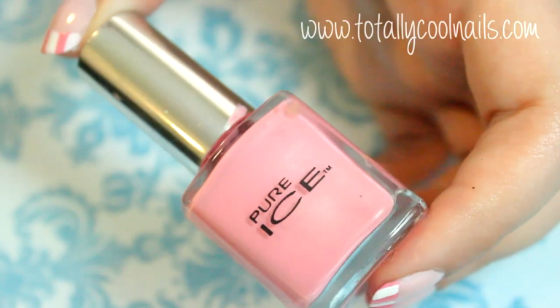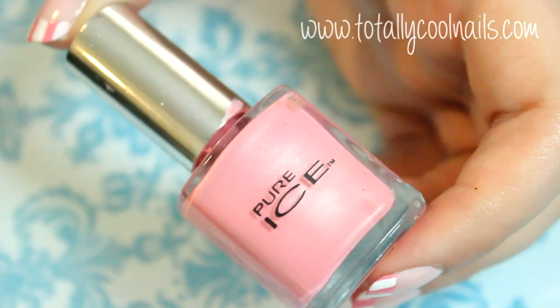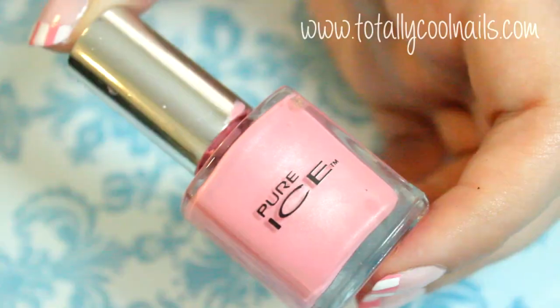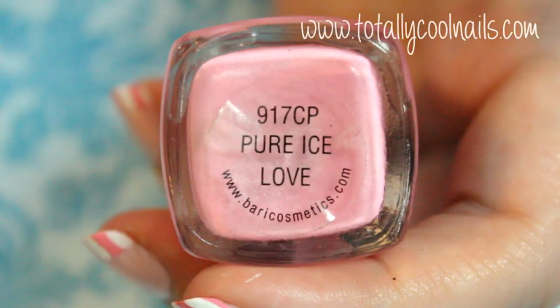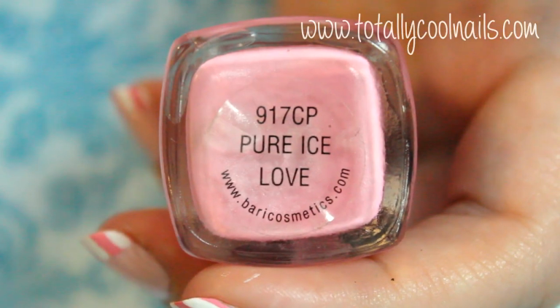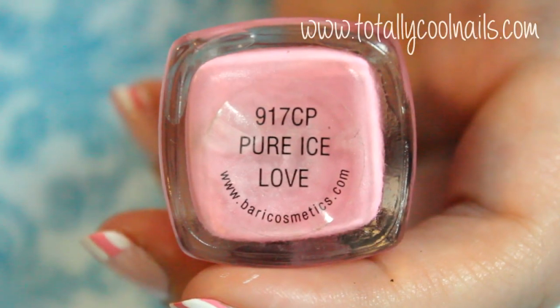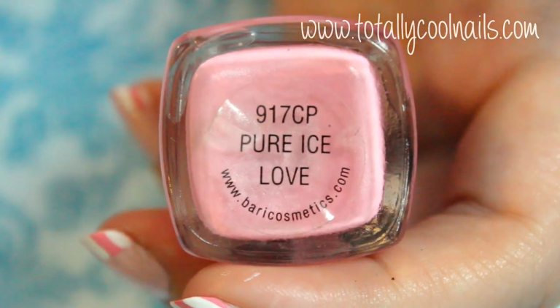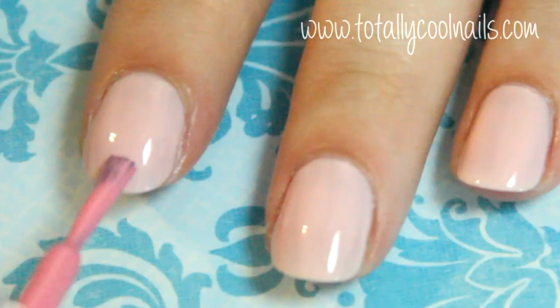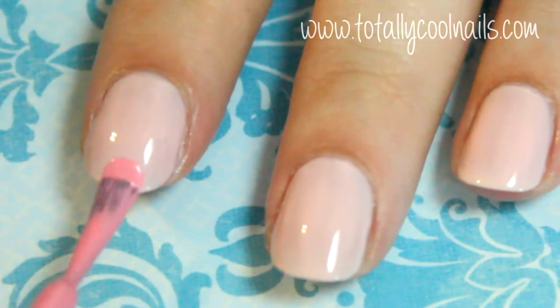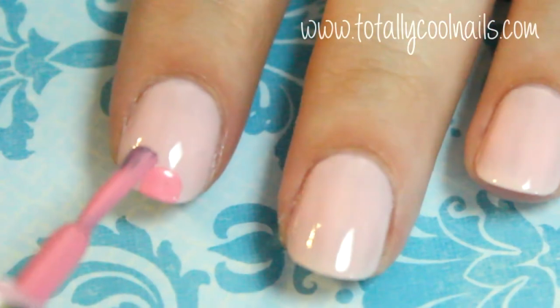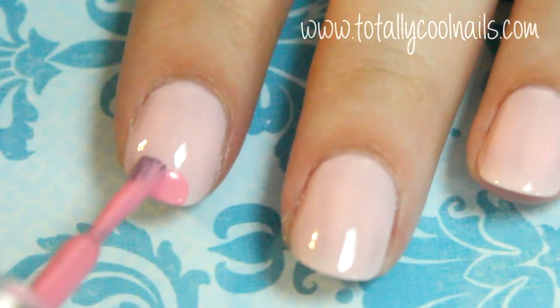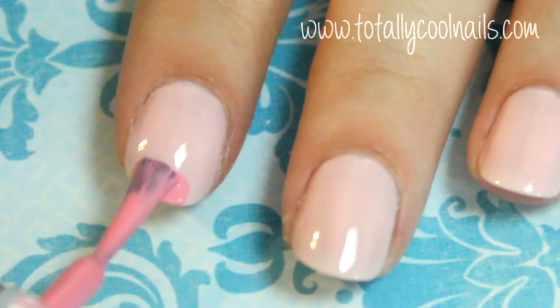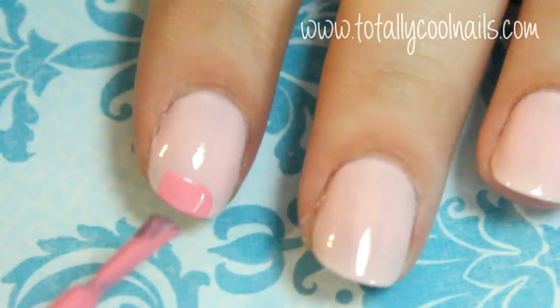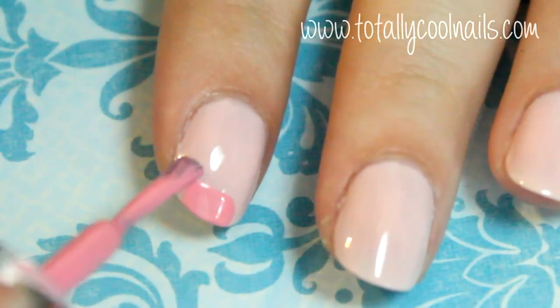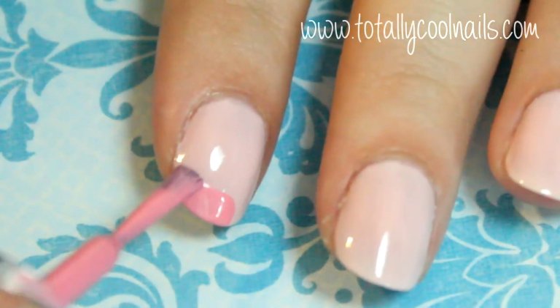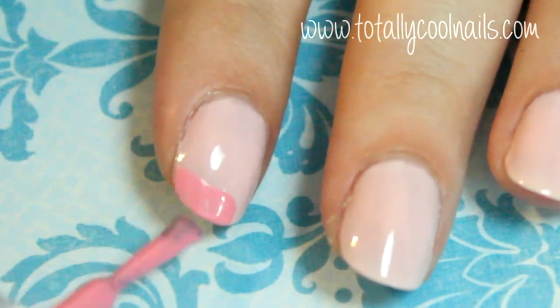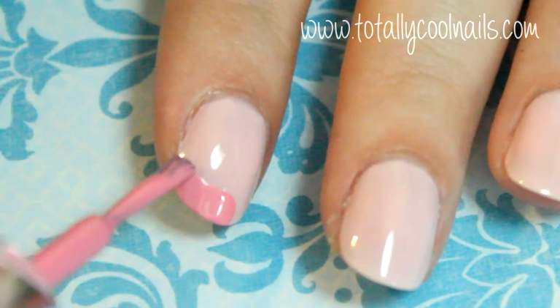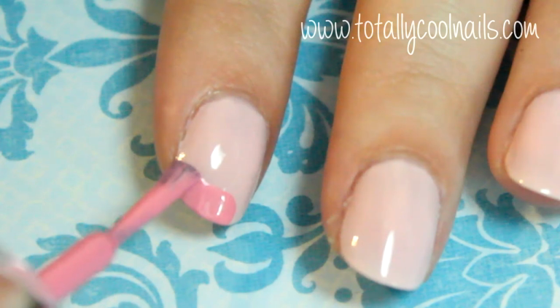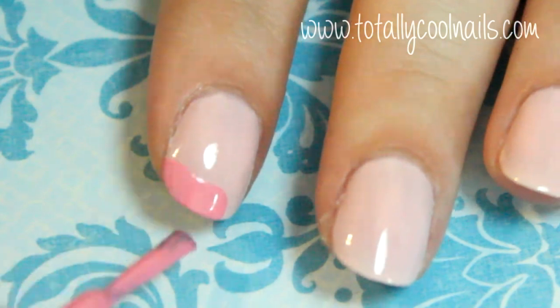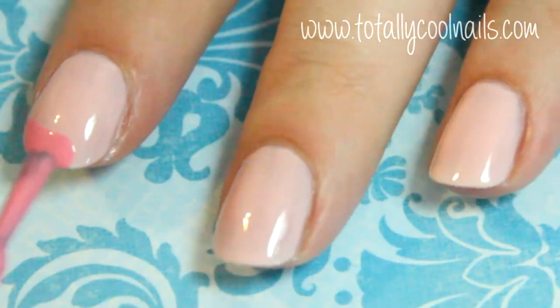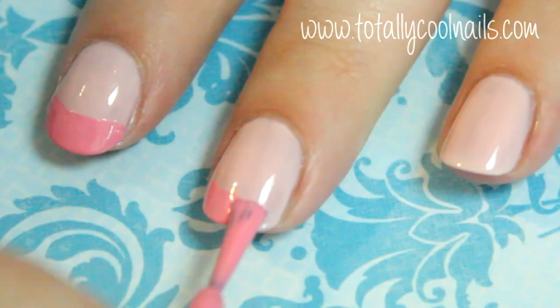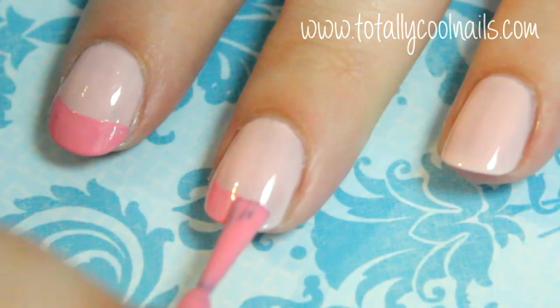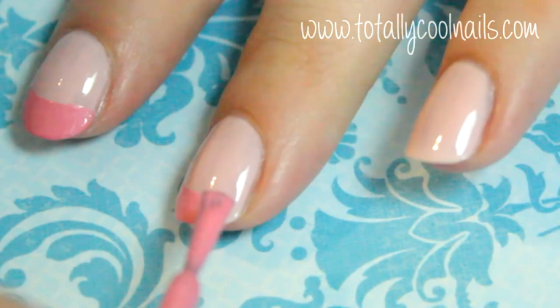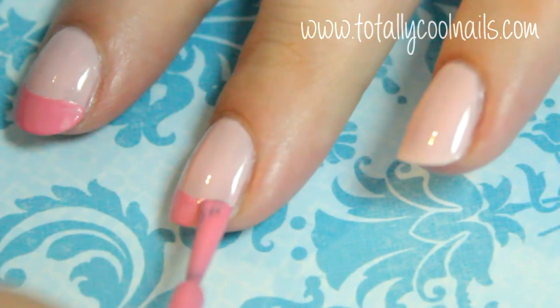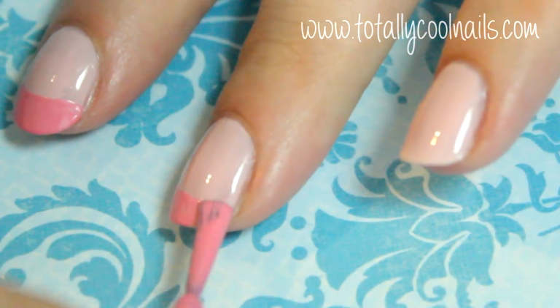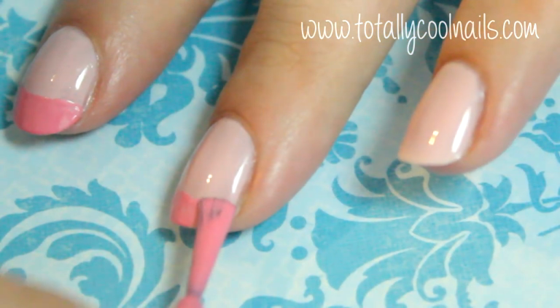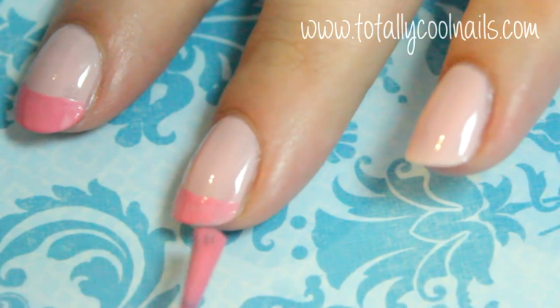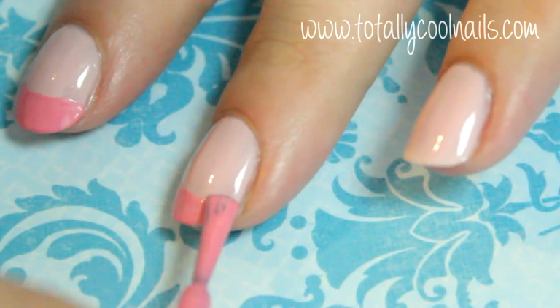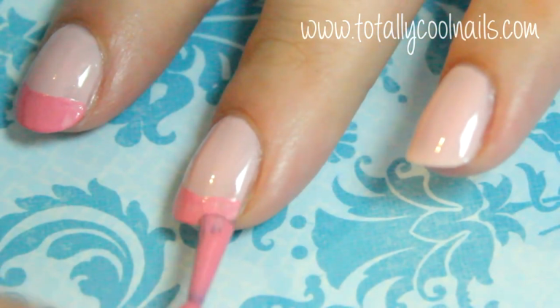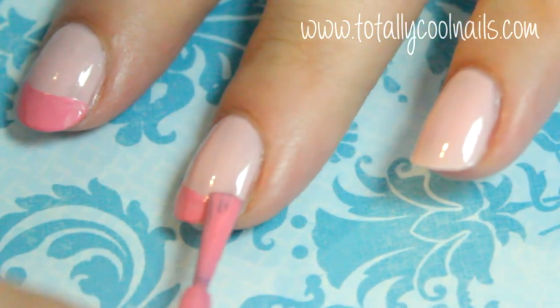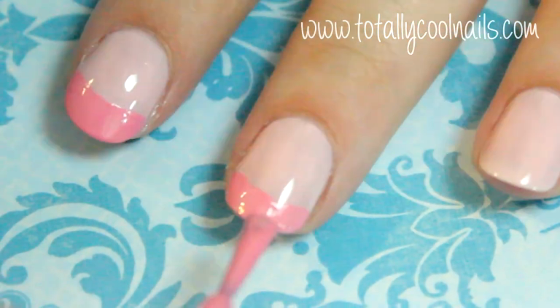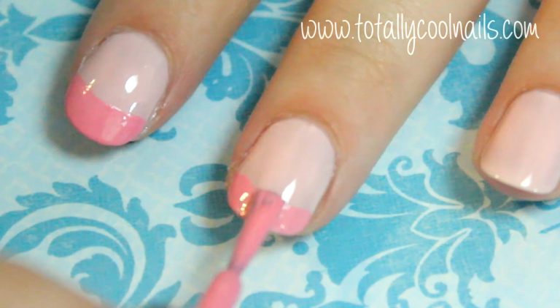Next, using a light pink, create a French tip on all of your nails. You could use guides for this or even tape. Don't worry if the lines aren't completely perfect because they will be covered up later.